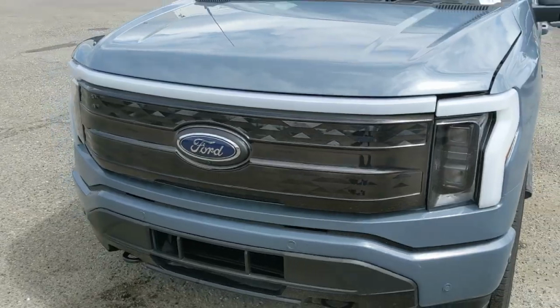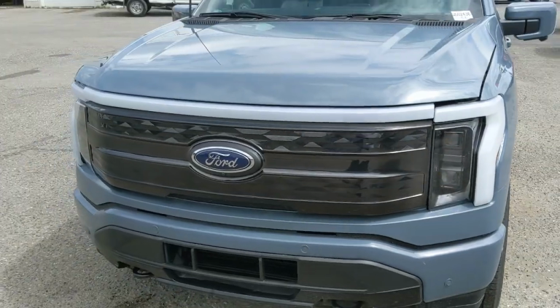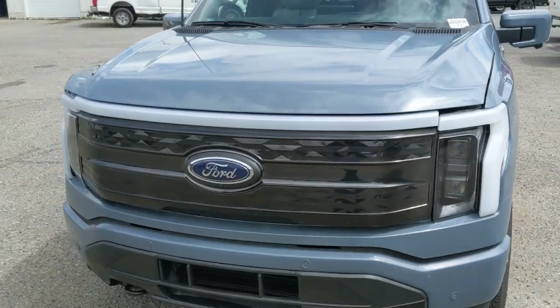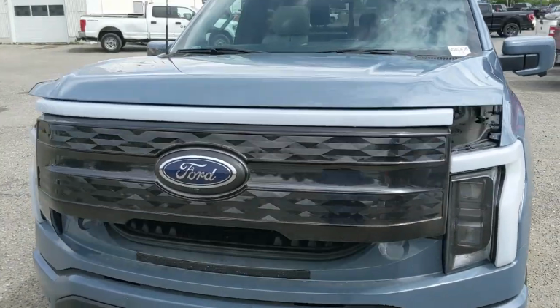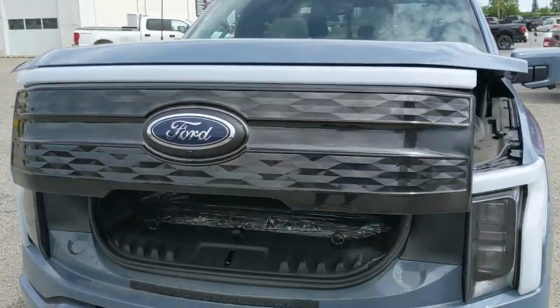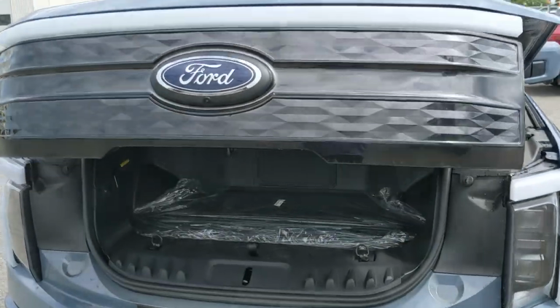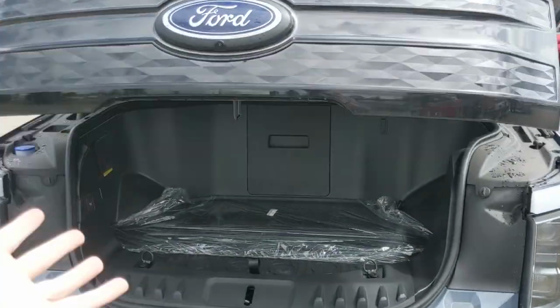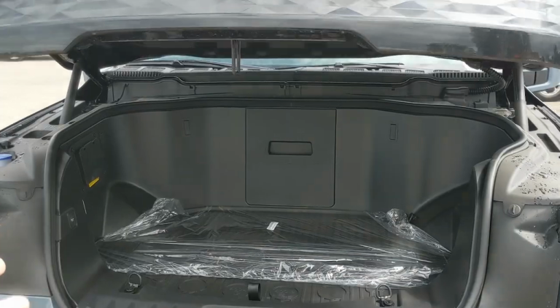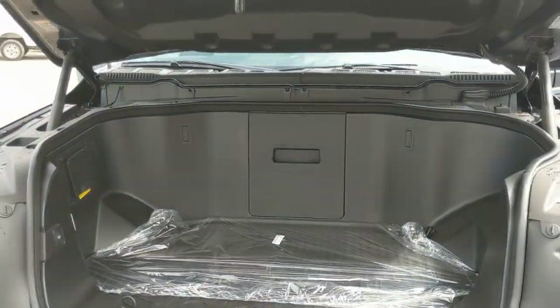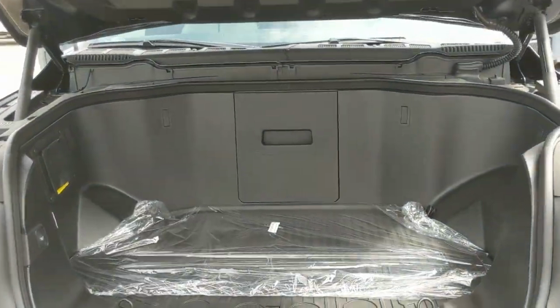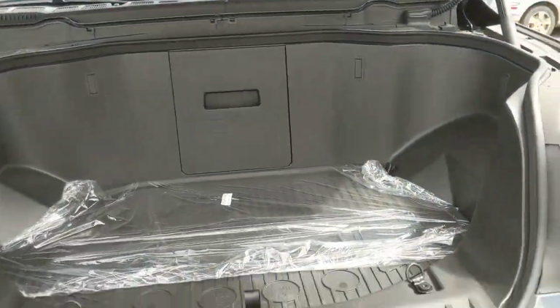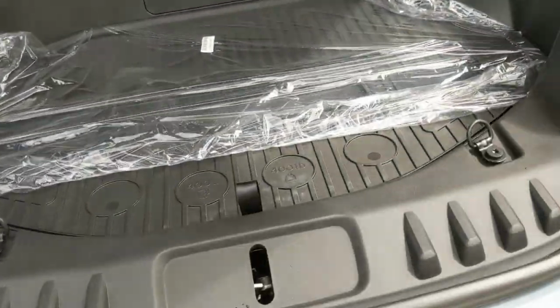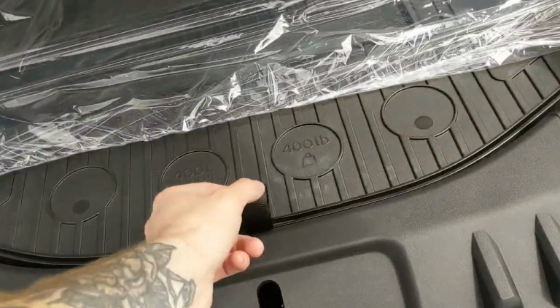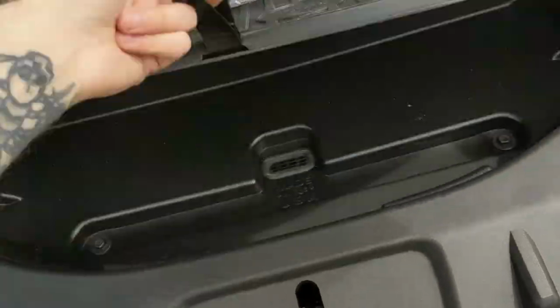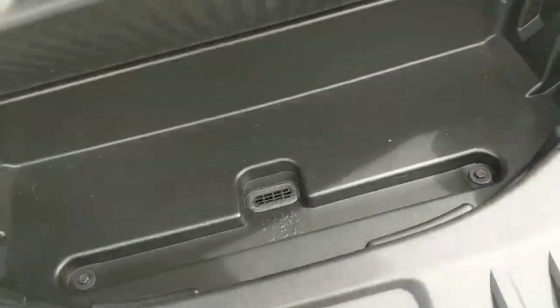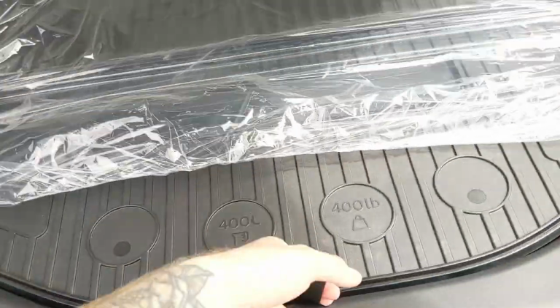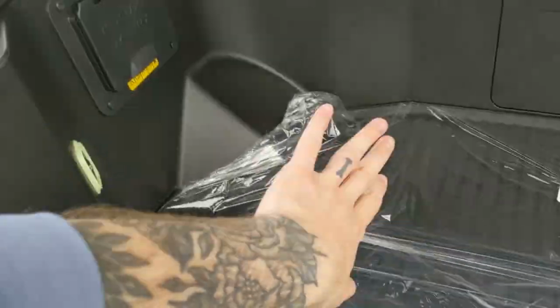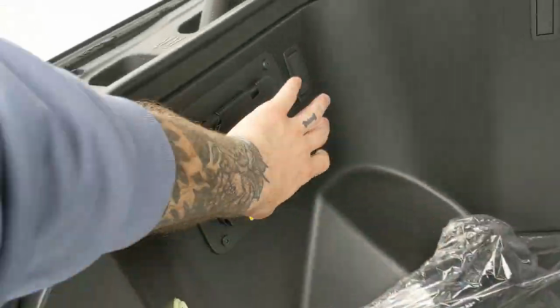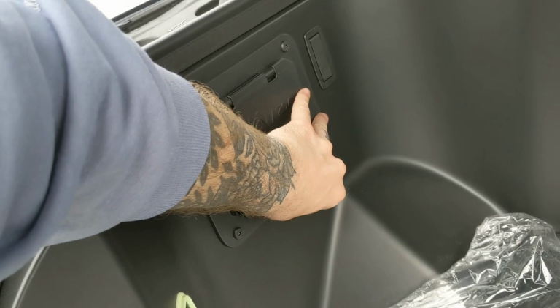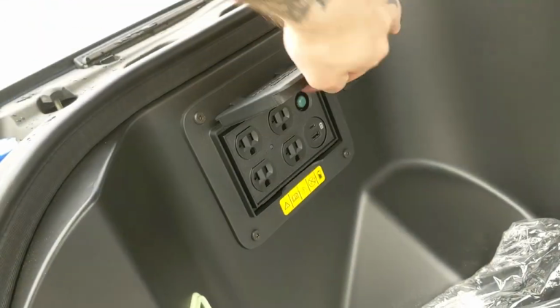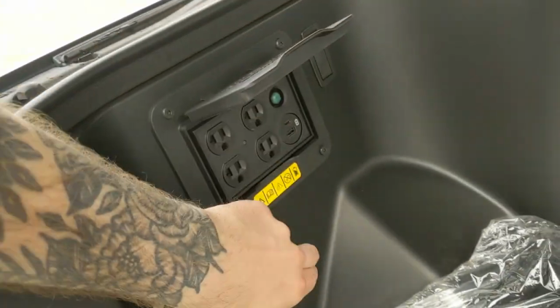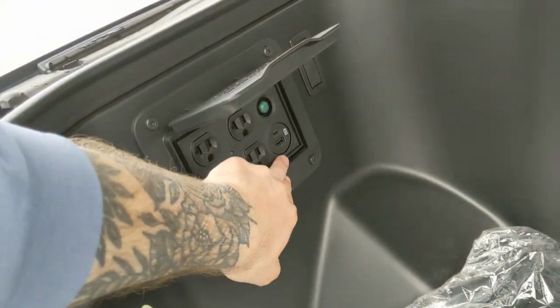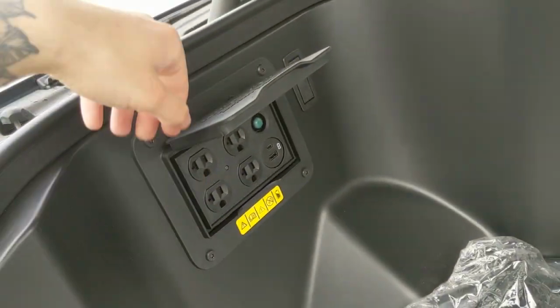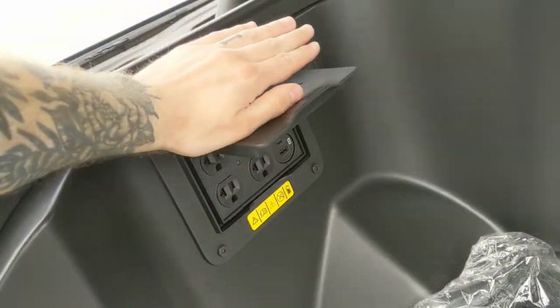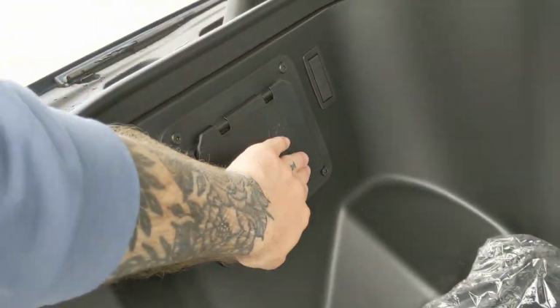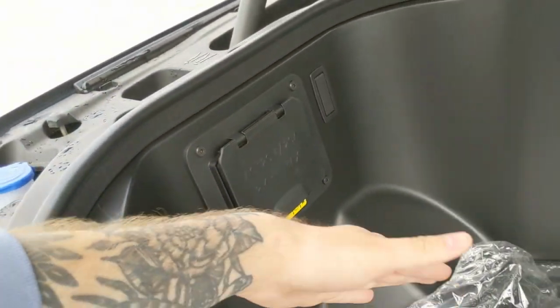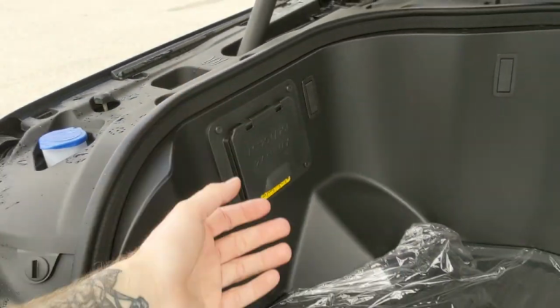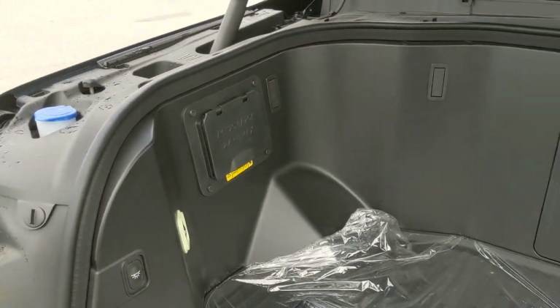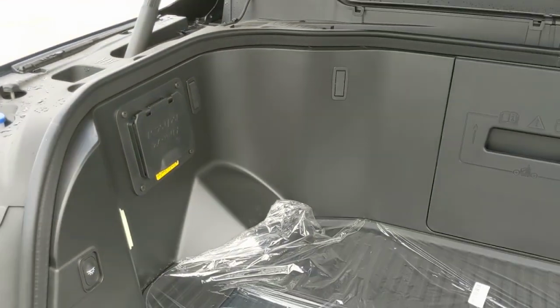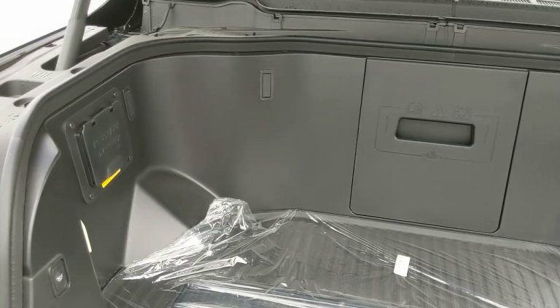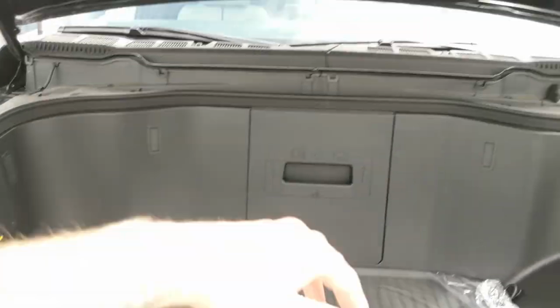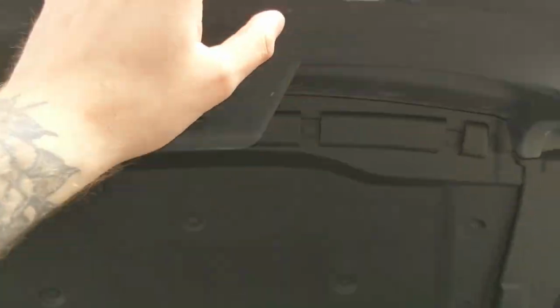Another large part of this vehicle is the mega power frunk, giving you a ton of extra cargo room with more space underneath. To the left you have more outlets — four outlets, USB, and USB-C — and again you can power your tools, equipment, or even your house in case of a power outage. This closes again with another simple press of a button.